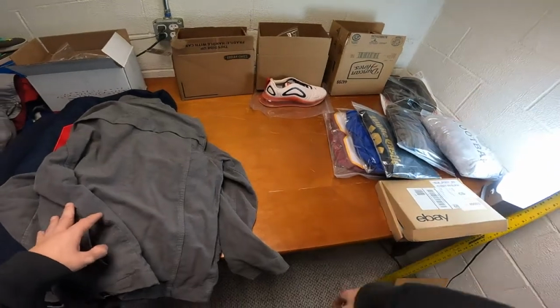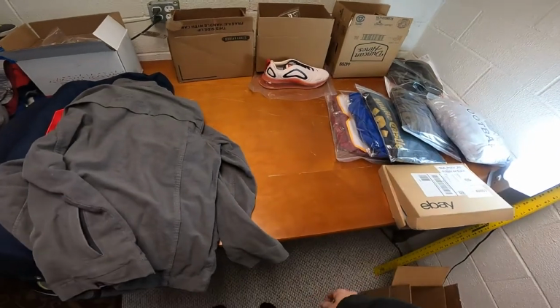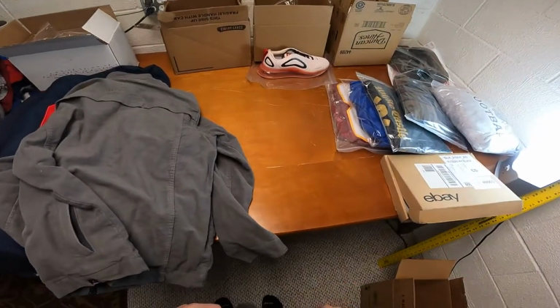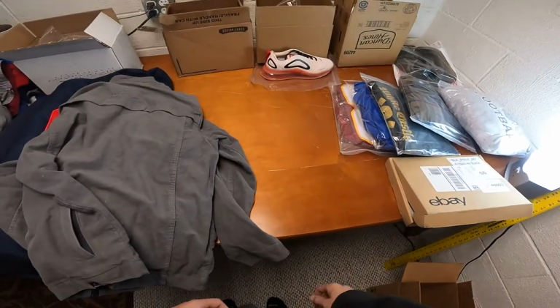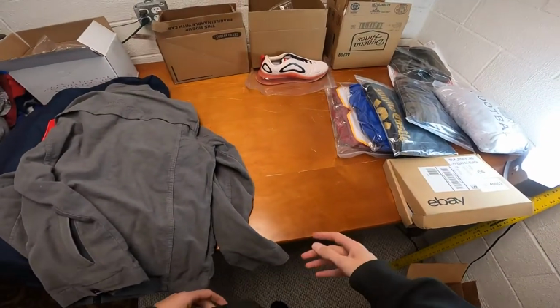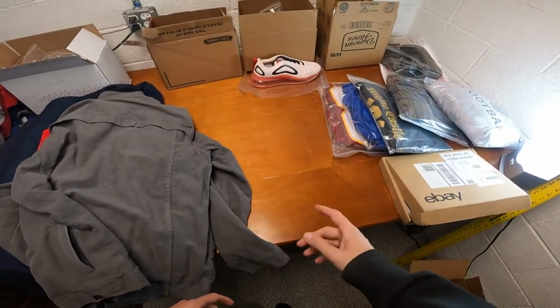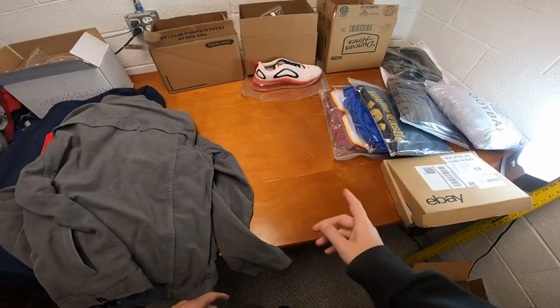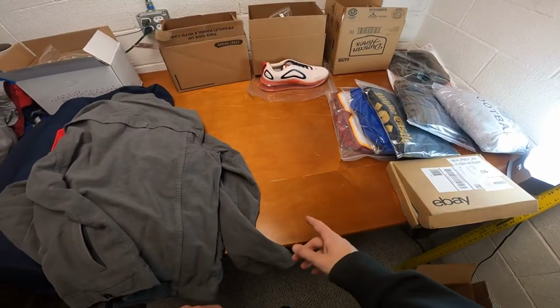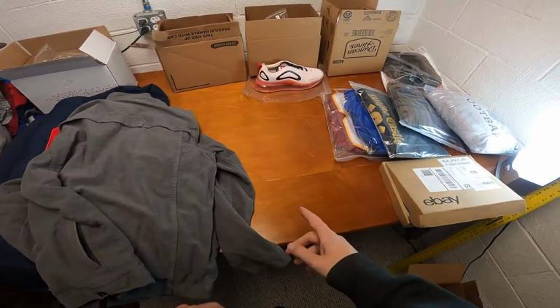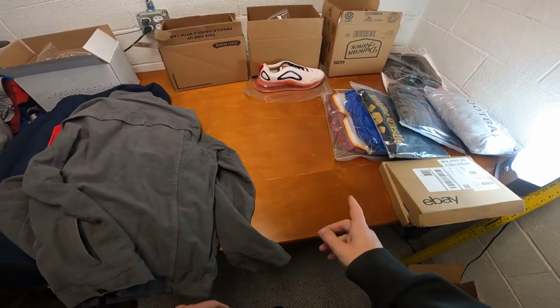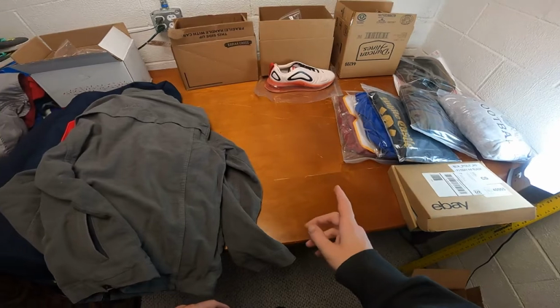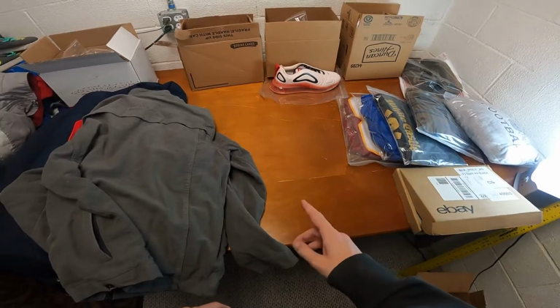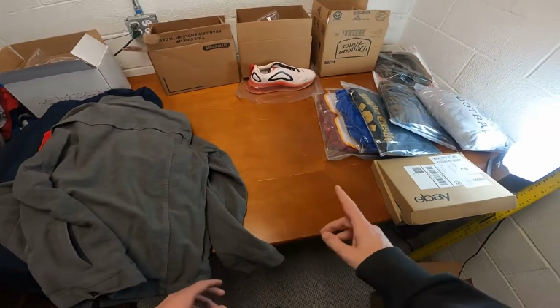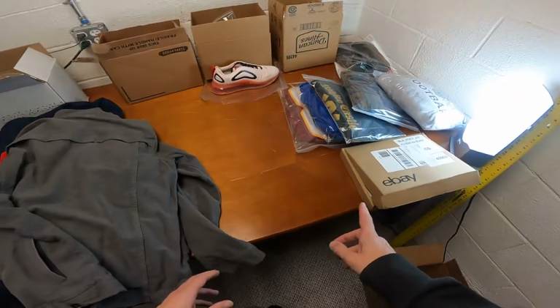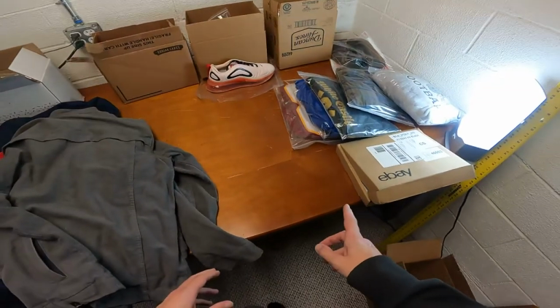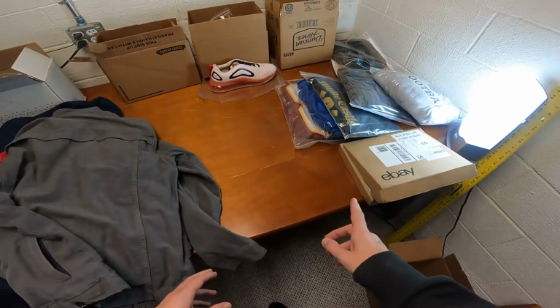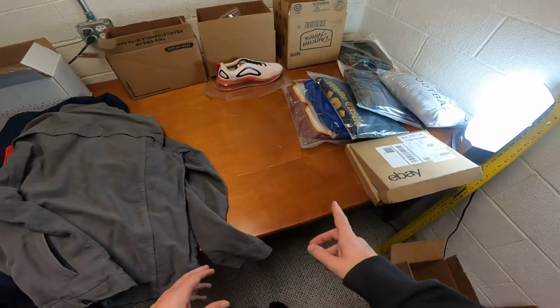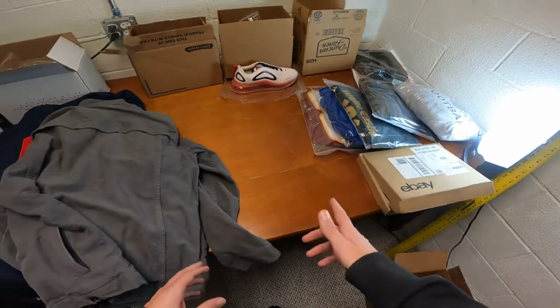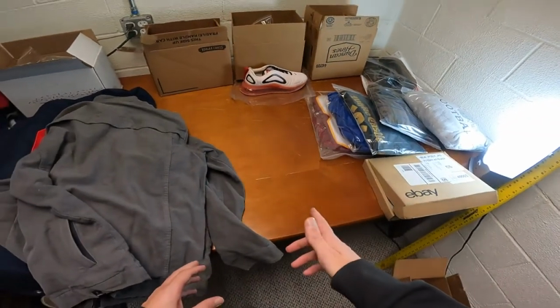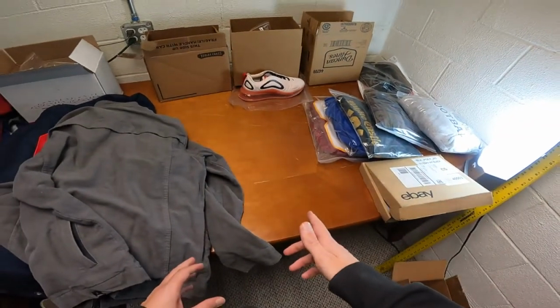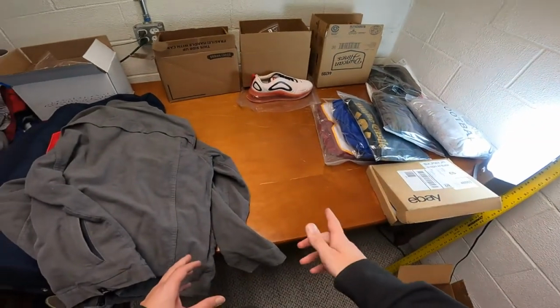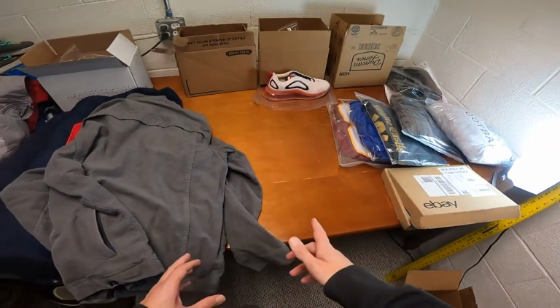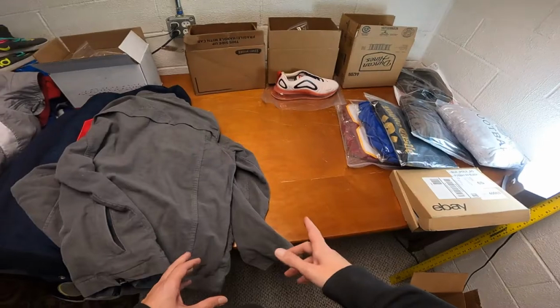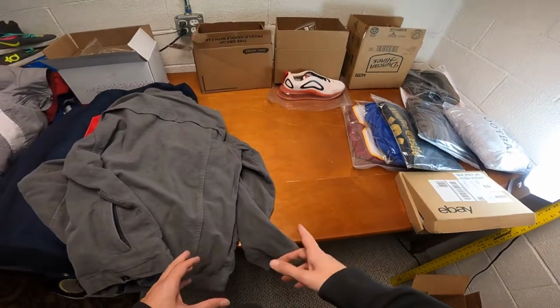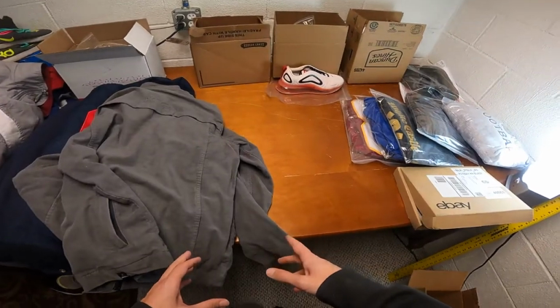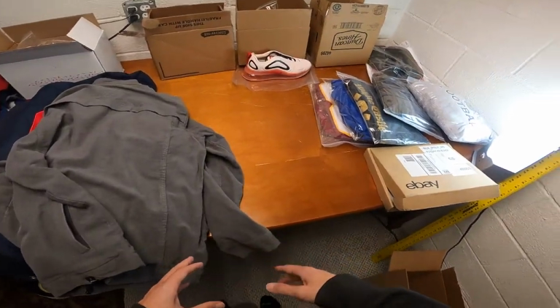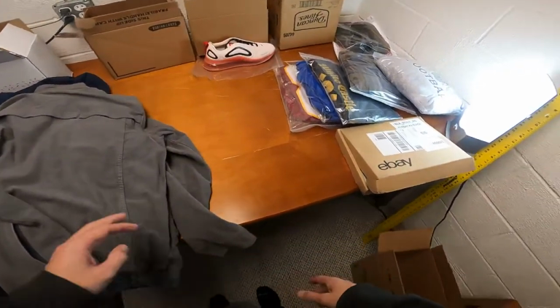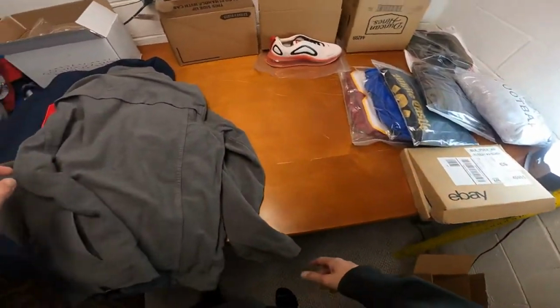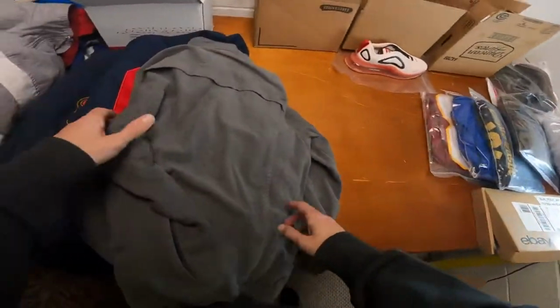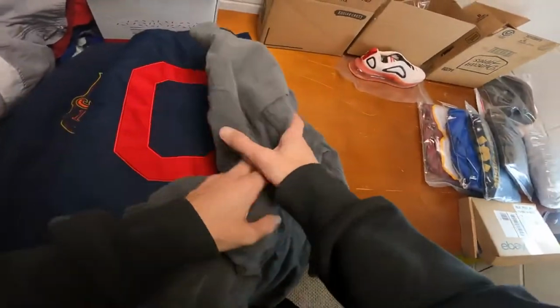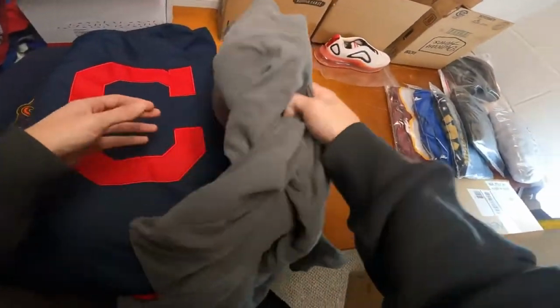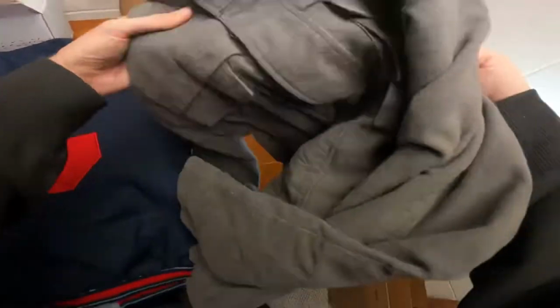In today's video I'm going over what I sold today and yesterday. I'm also going to be showing you how I ship each item, what bags I use, and what size boxes I use for shoes.